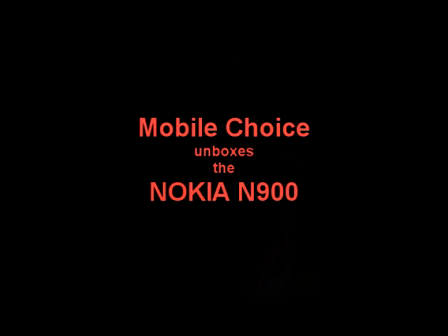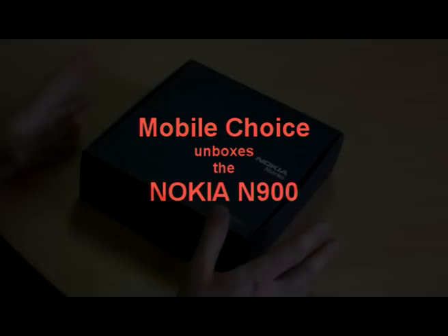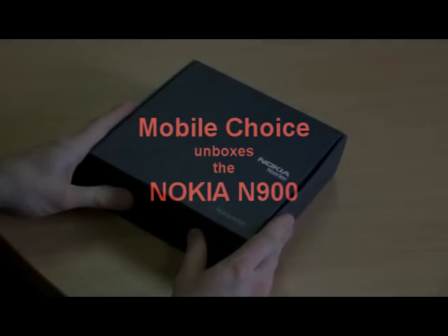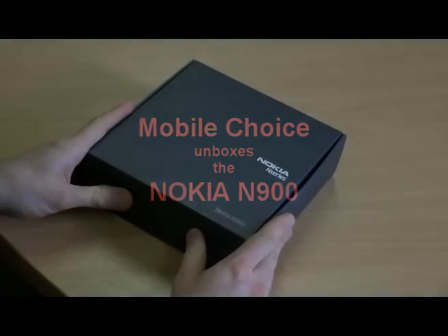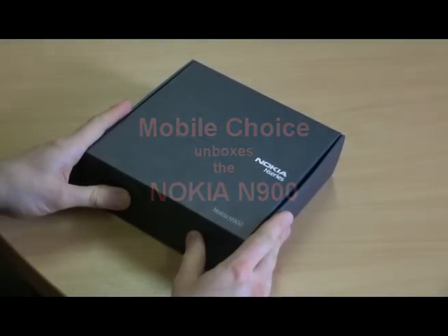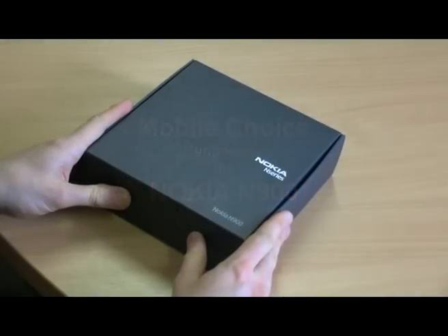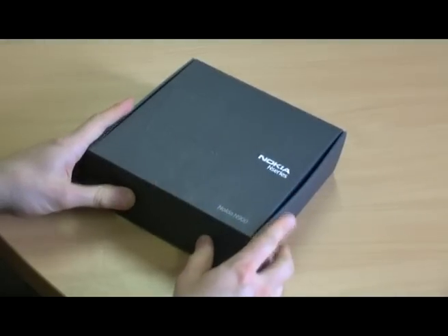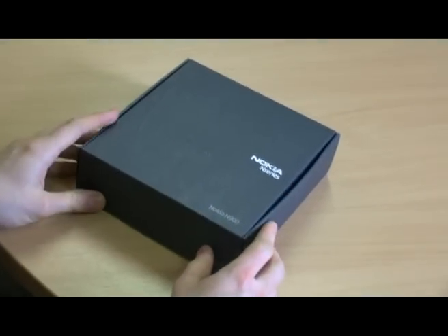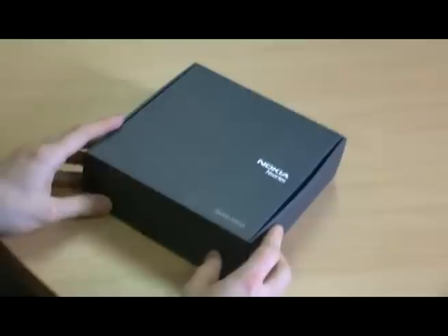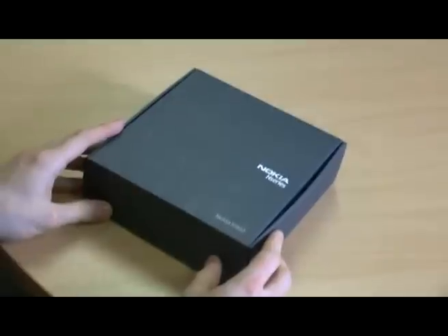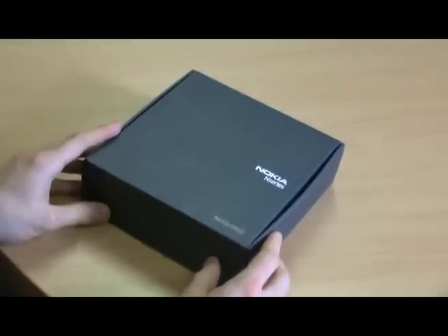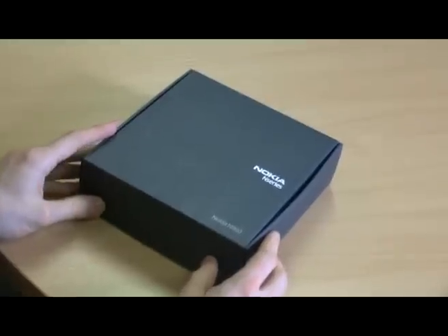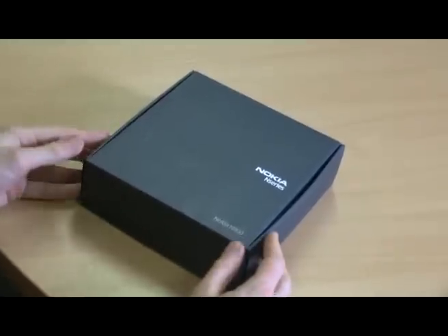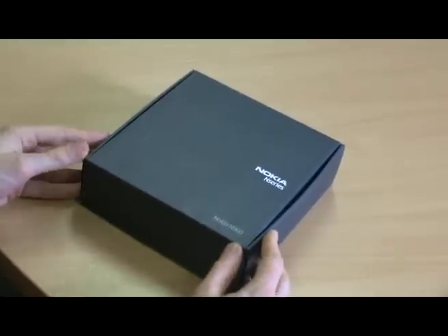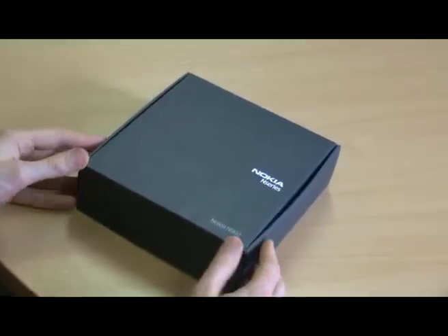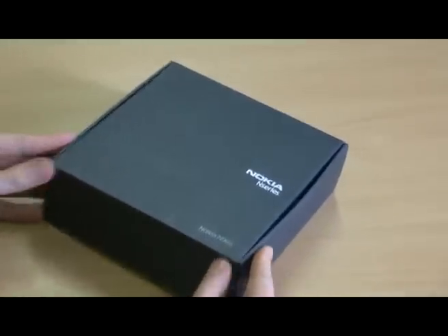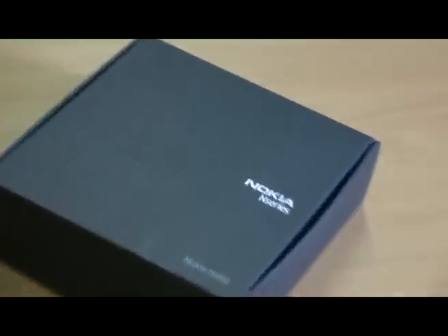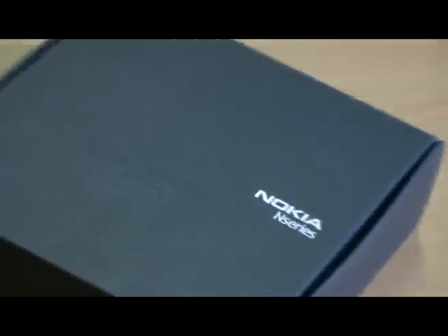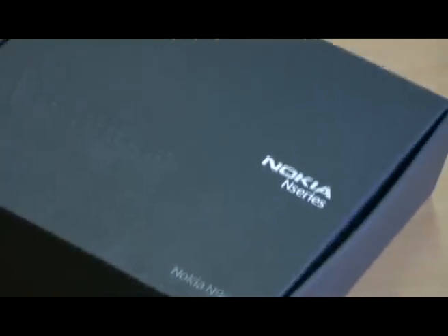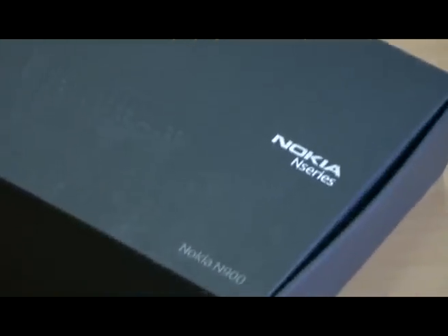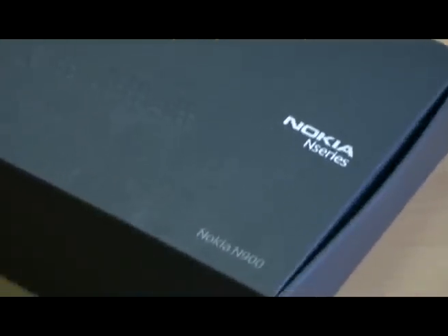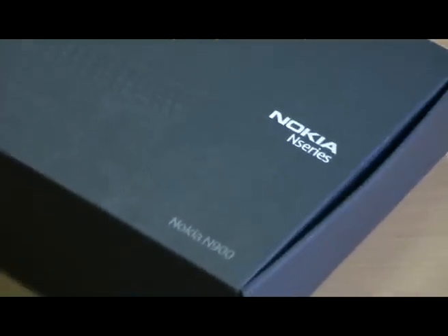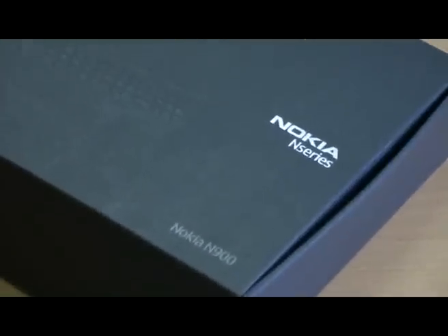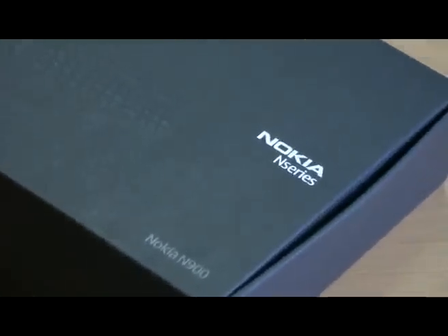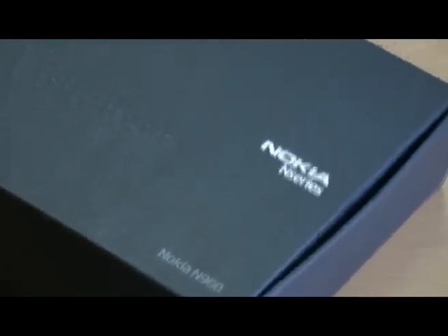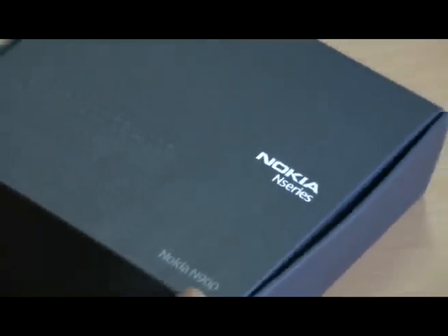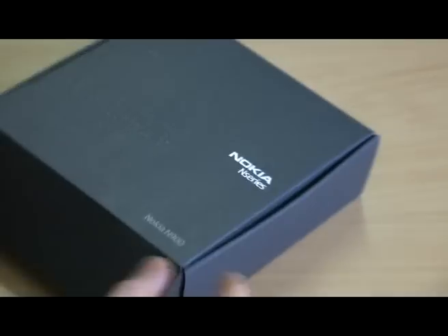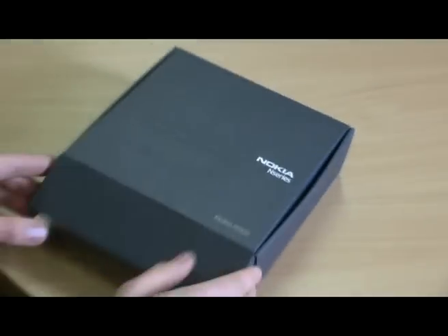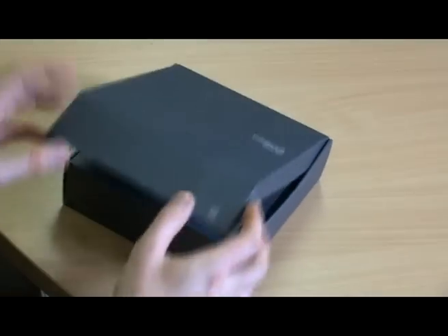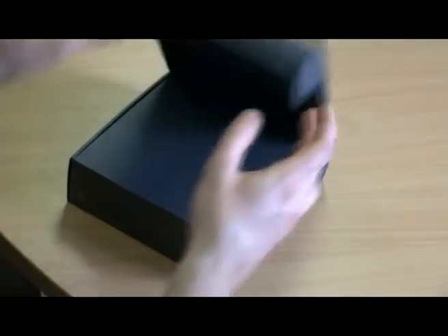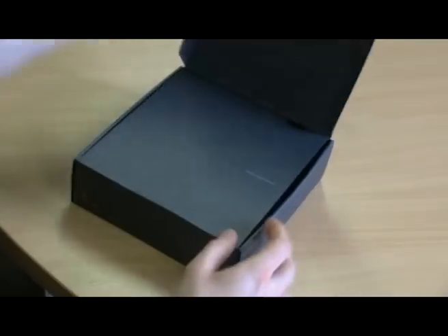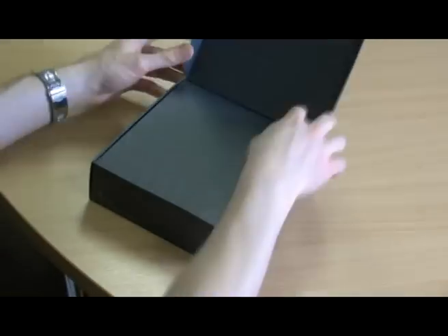Here we've got the Nokia N900 device. It's part of the N-Series family. Many have described it as Nokia's mini computer. Let's take a look inside the box and see what we've got.